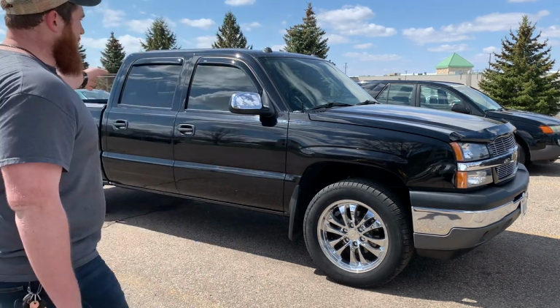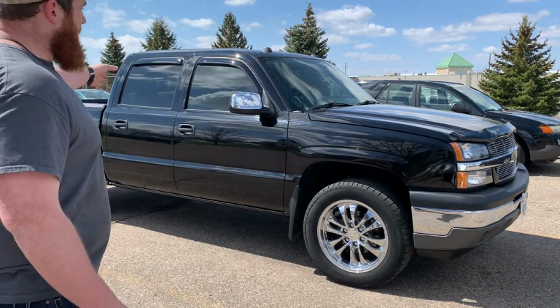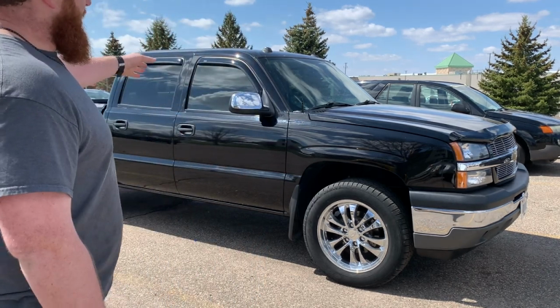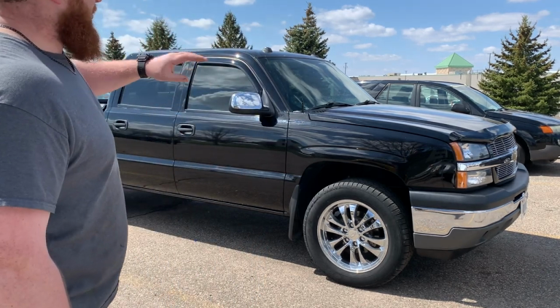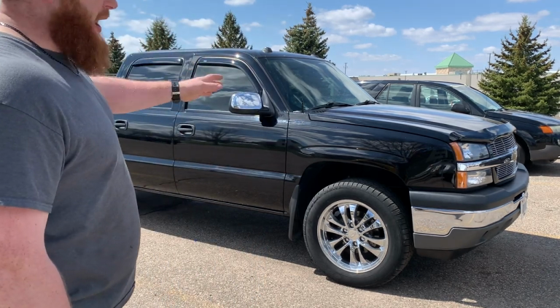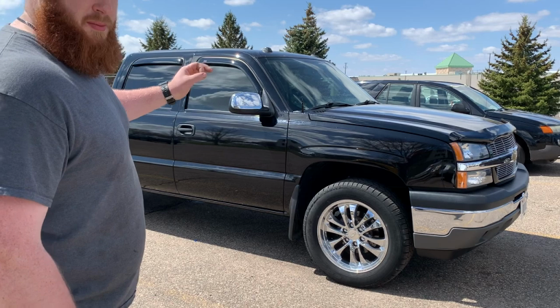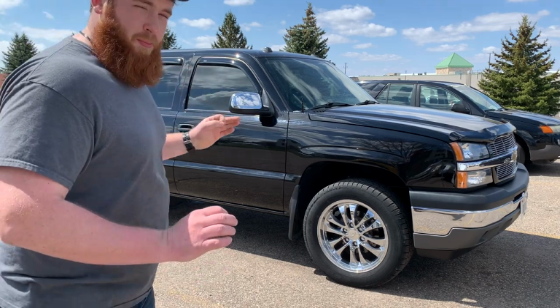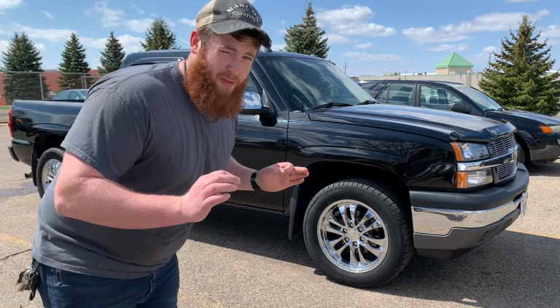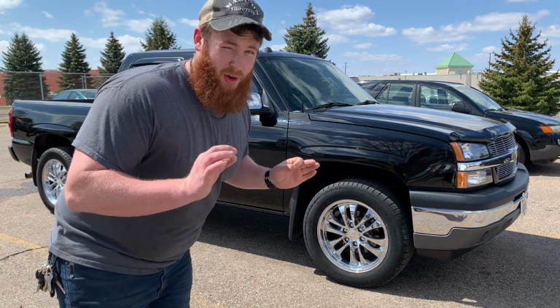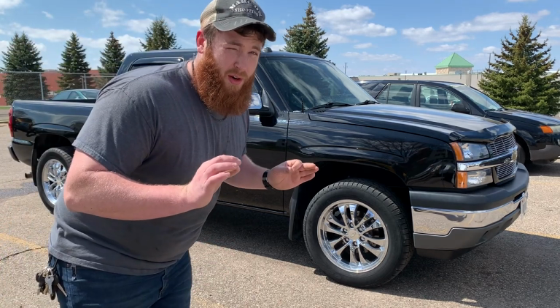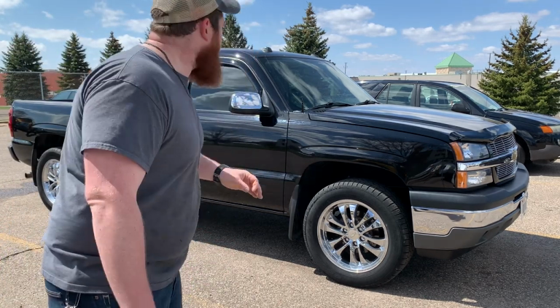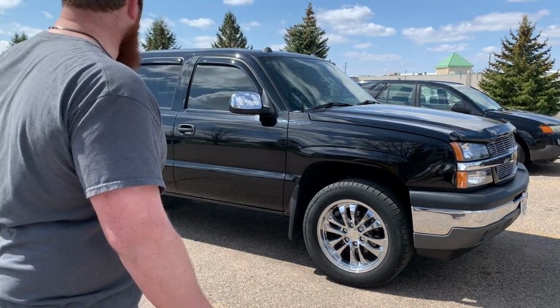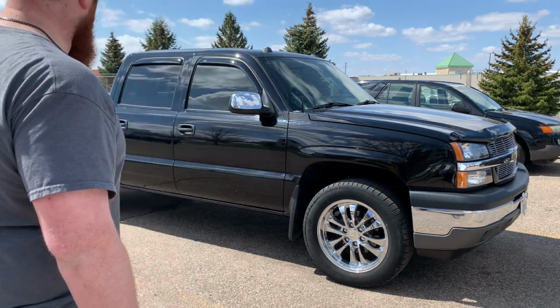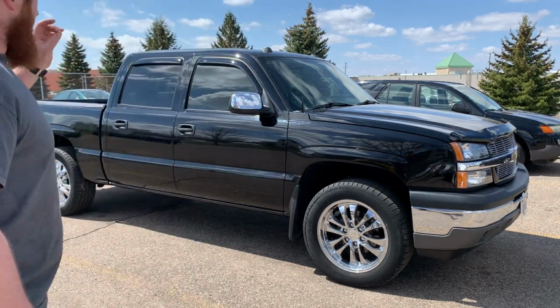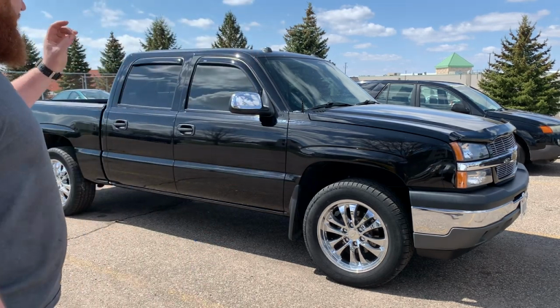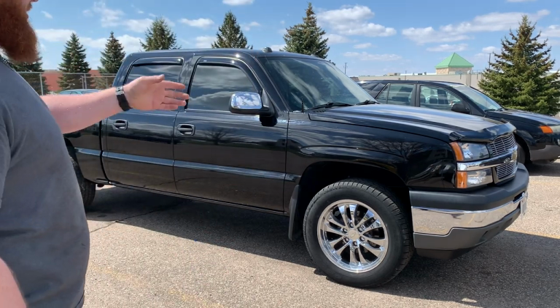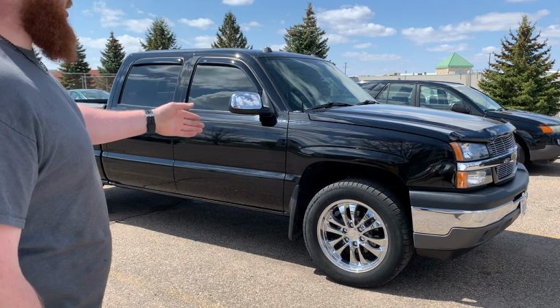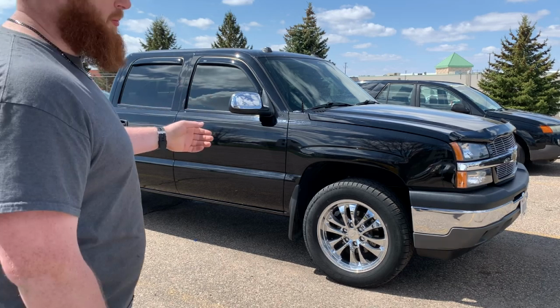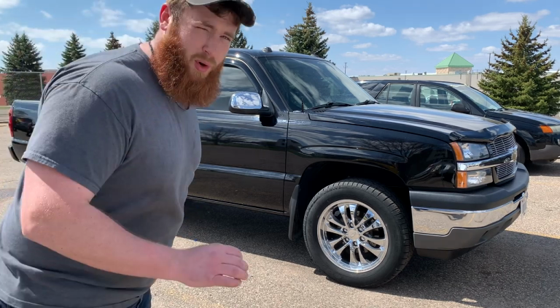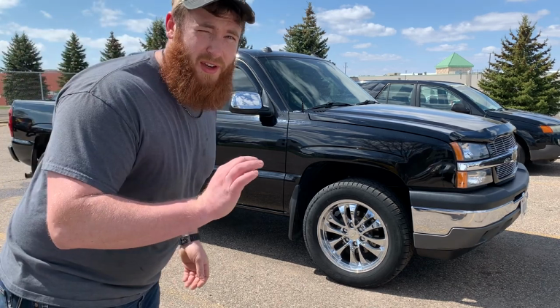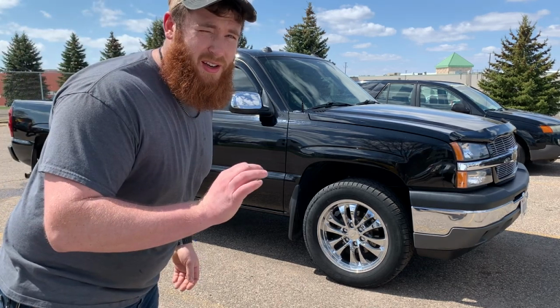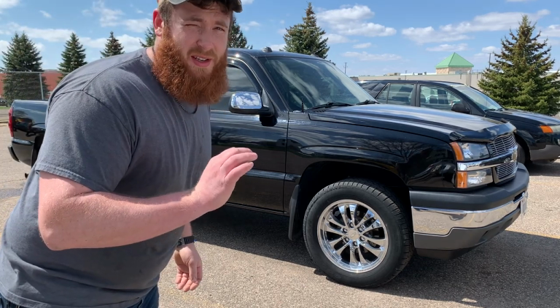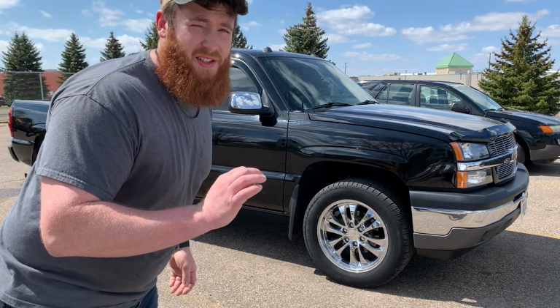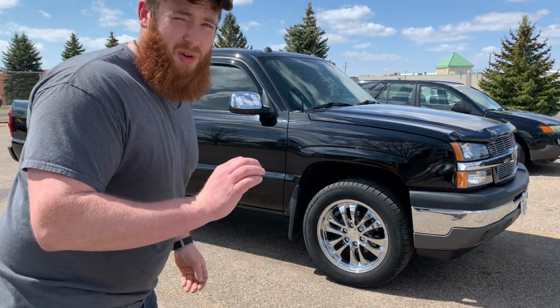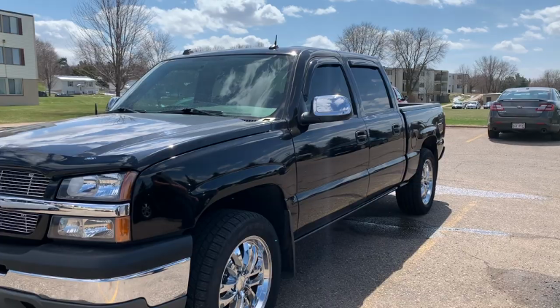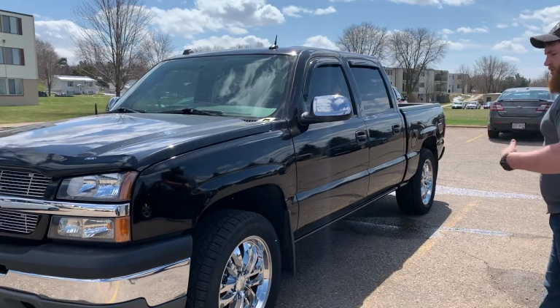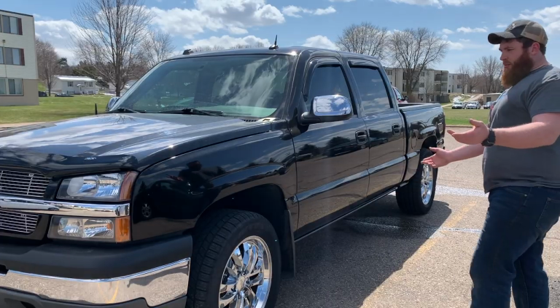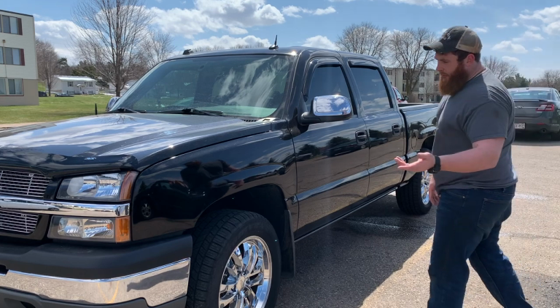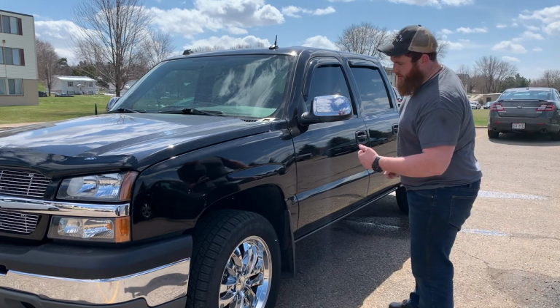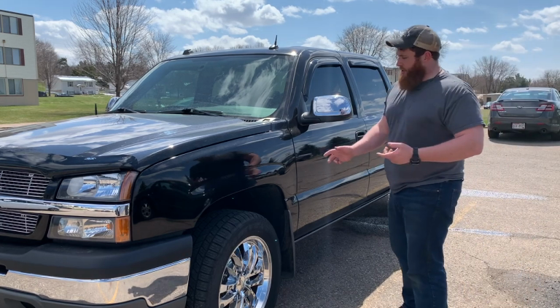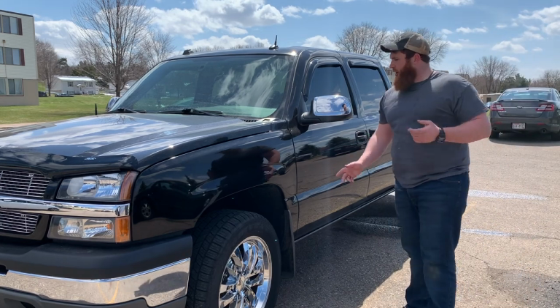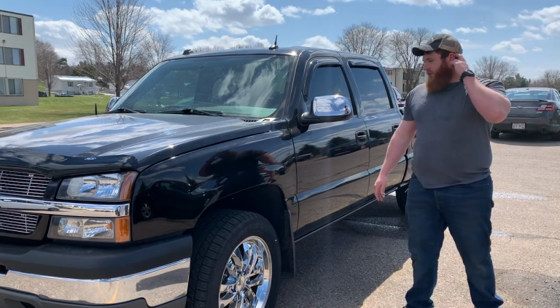It's a crew cab, black, which is my favorite color, and as you can see, a touch of chrome. We're going to fix that because that just doesn't work. The truck's already been debadged — there's no badging left on the truck.